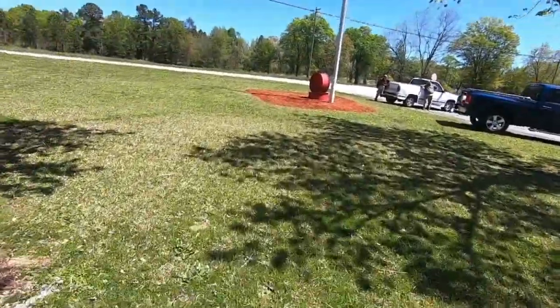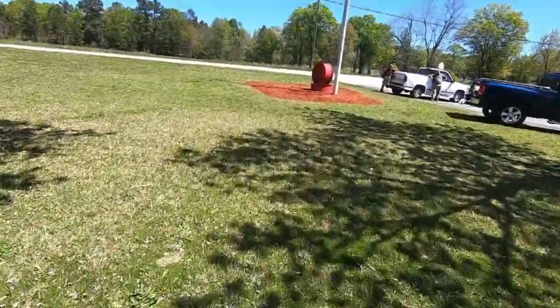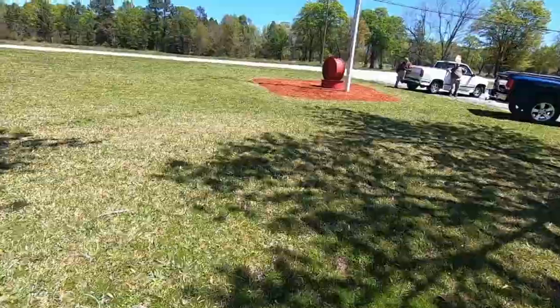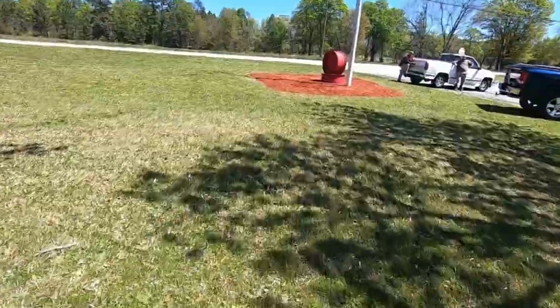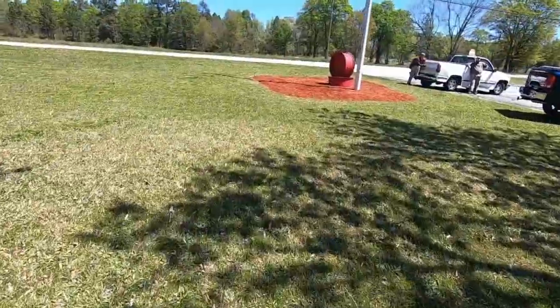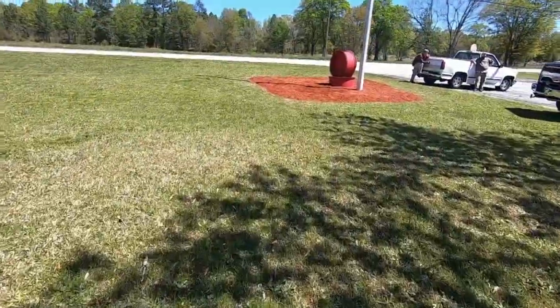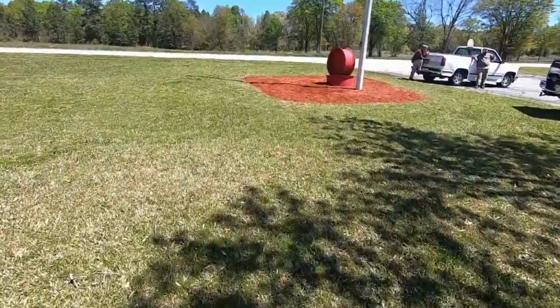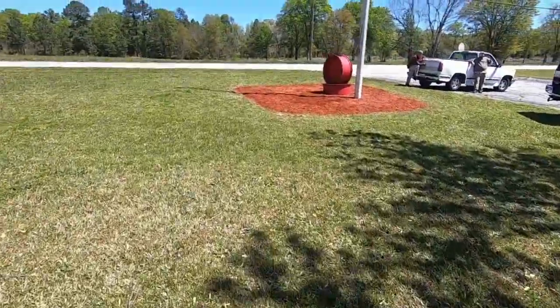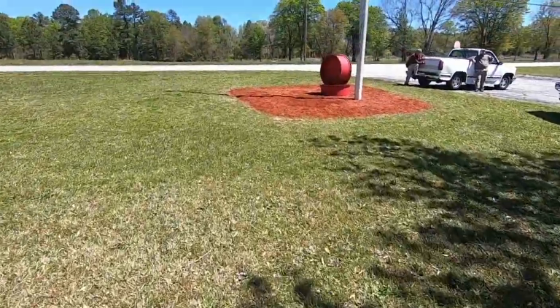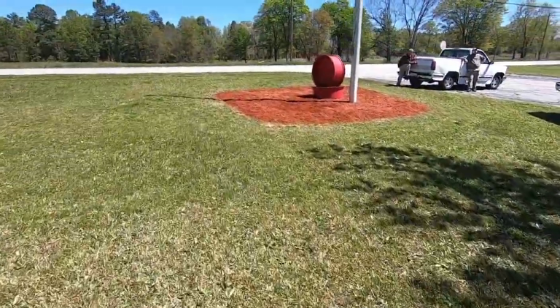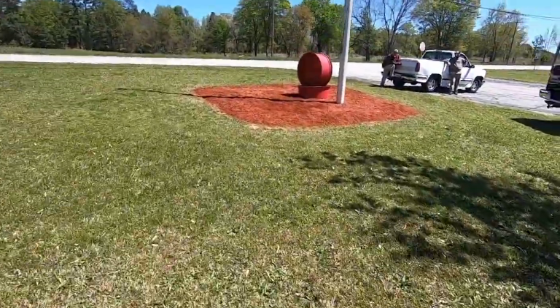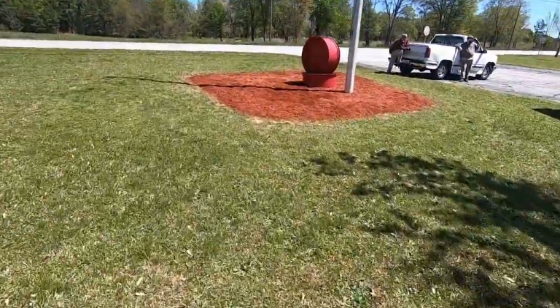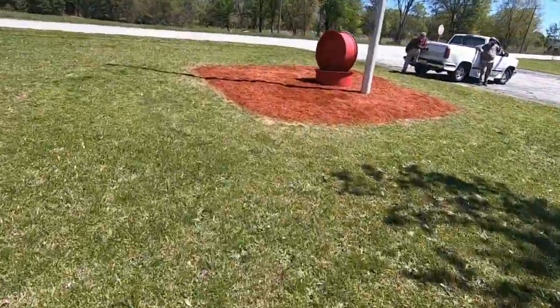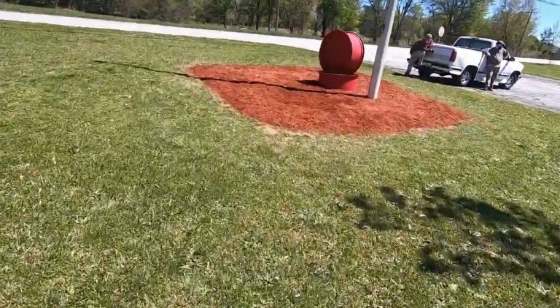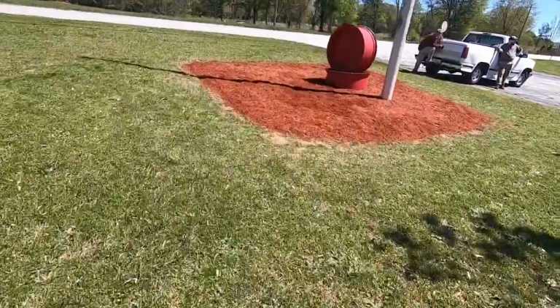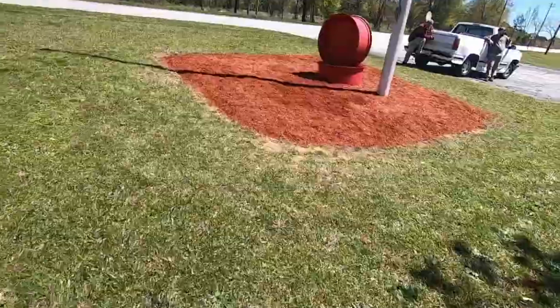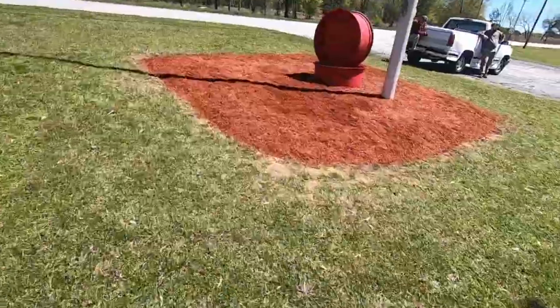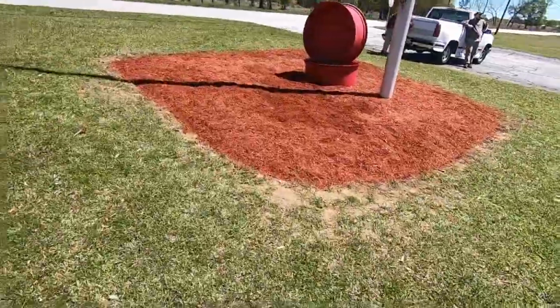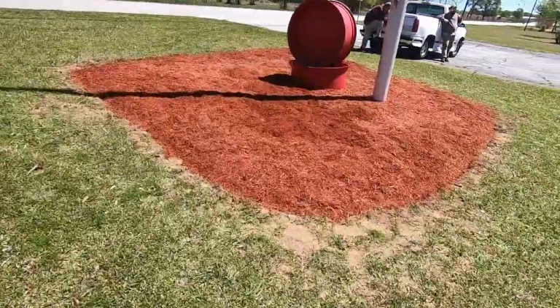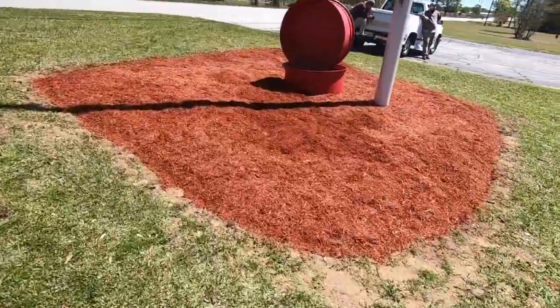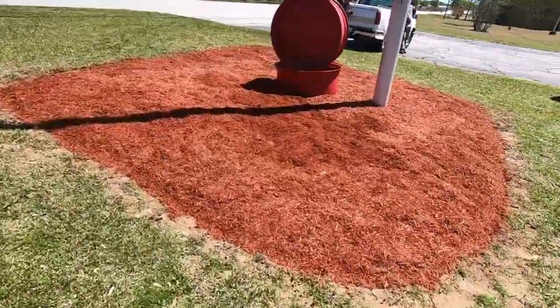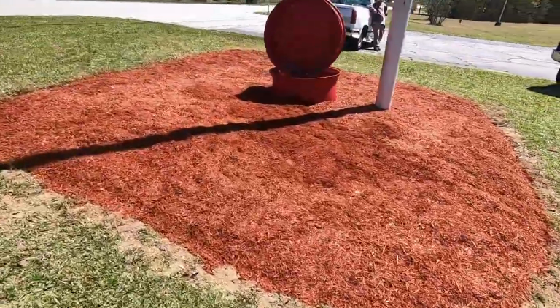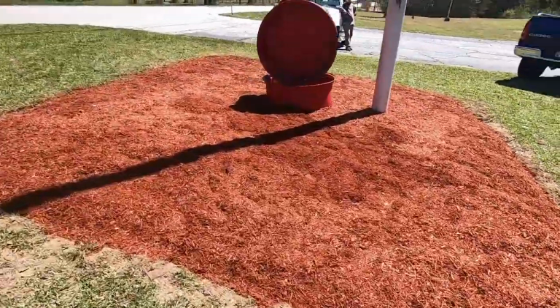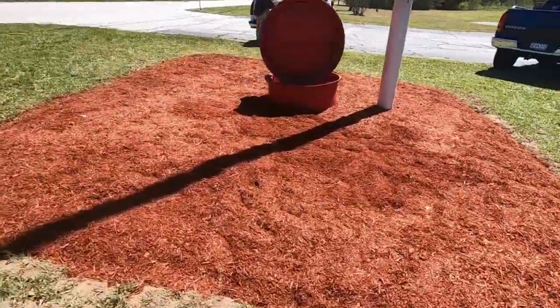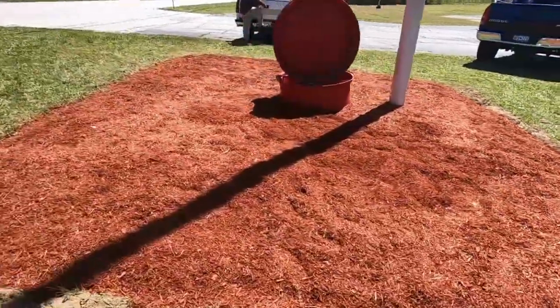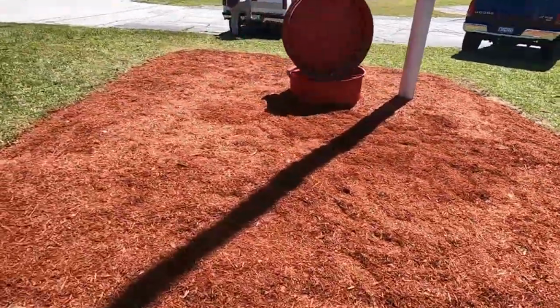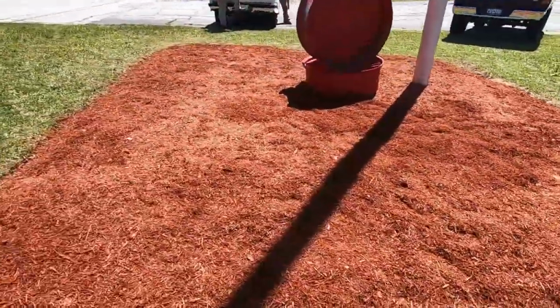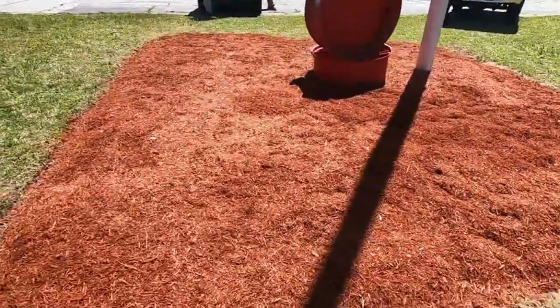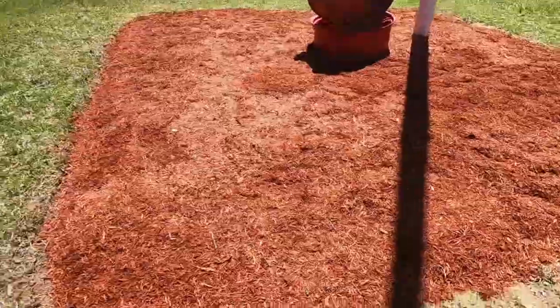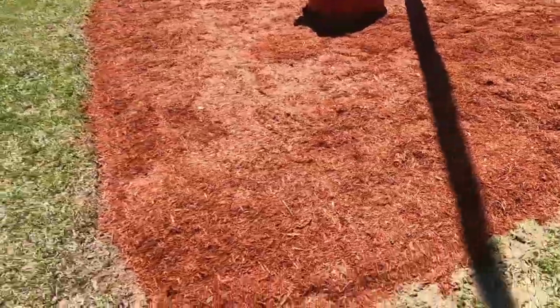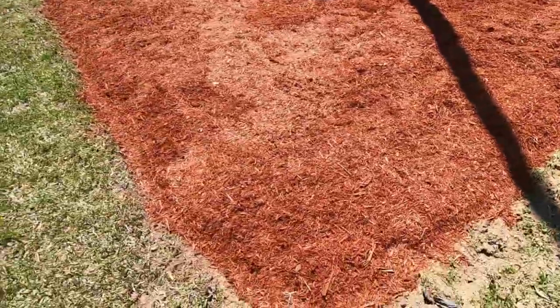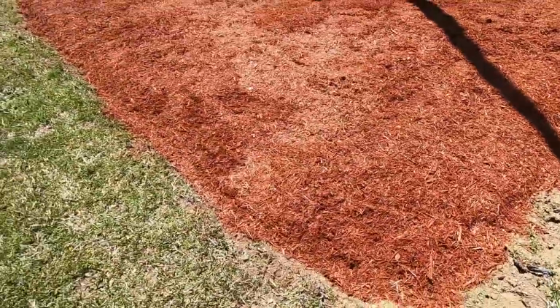All right guys, here is the final reveal of the bed around the flagpole. I think we did an awesome job.